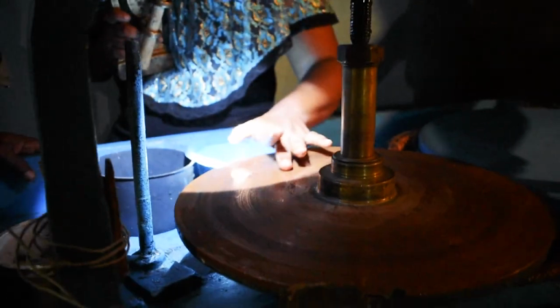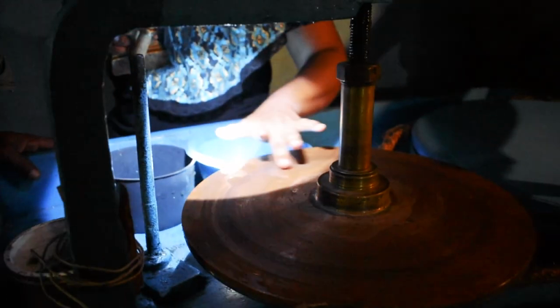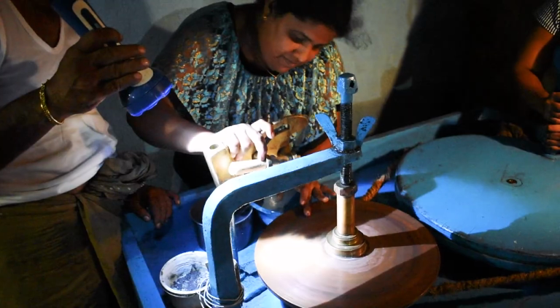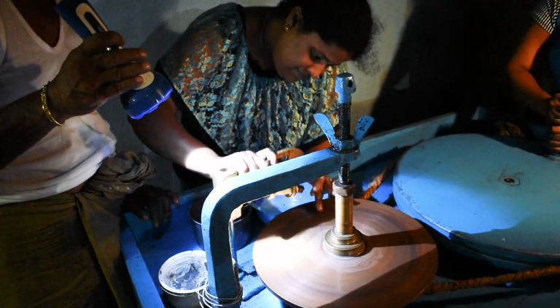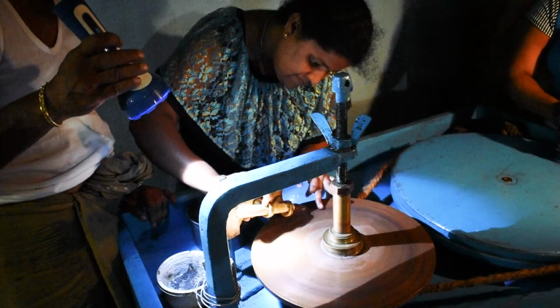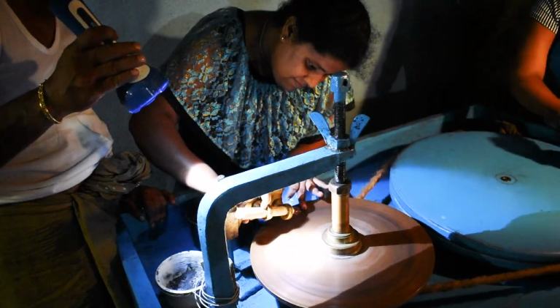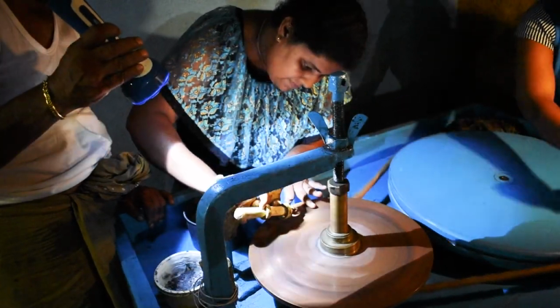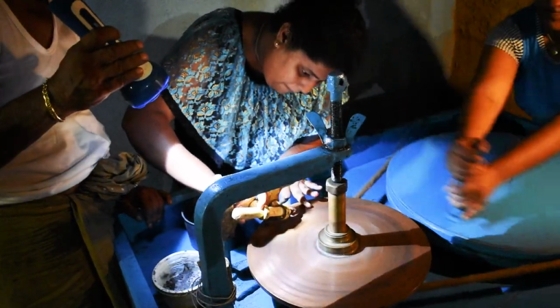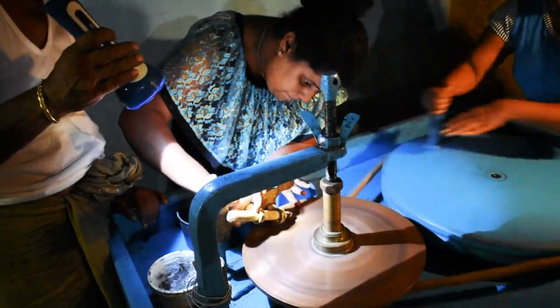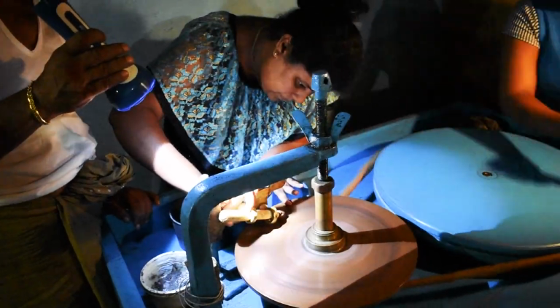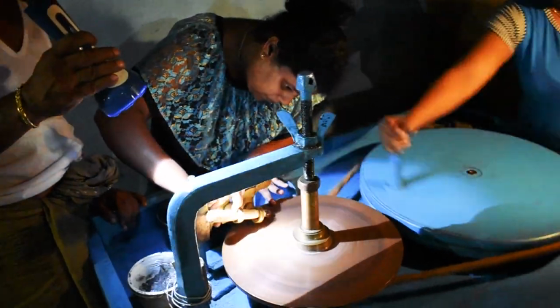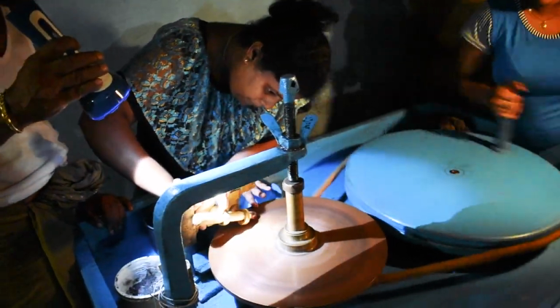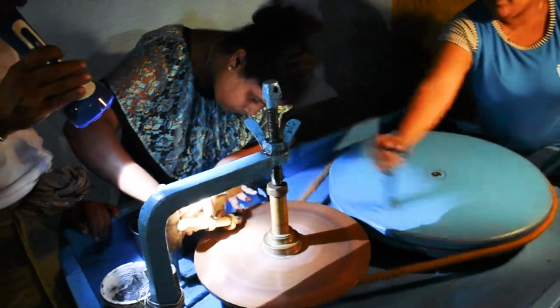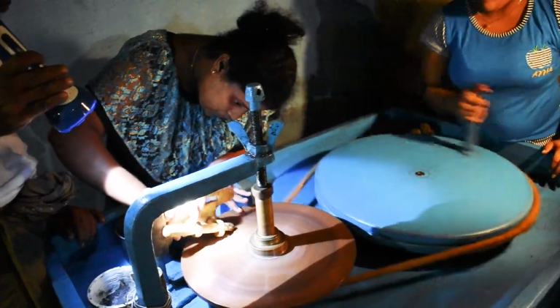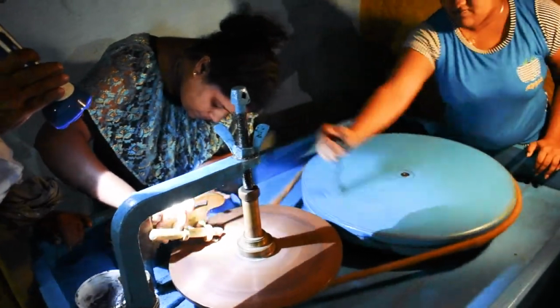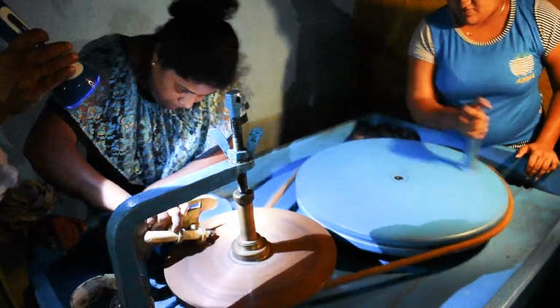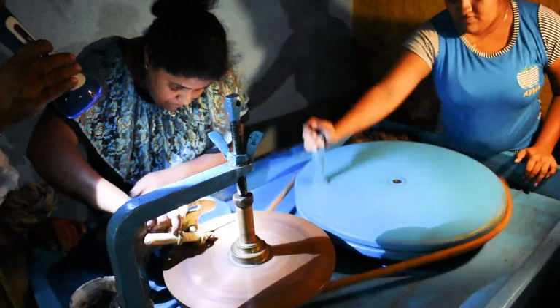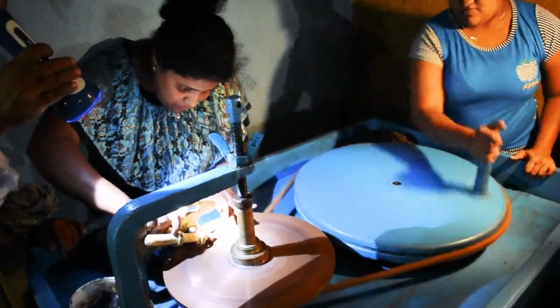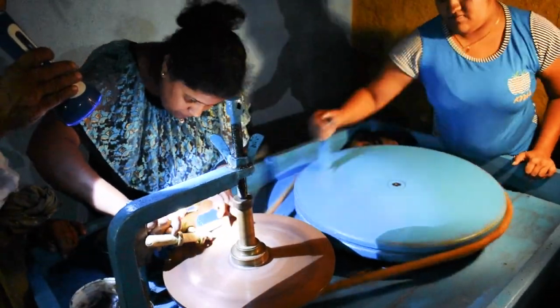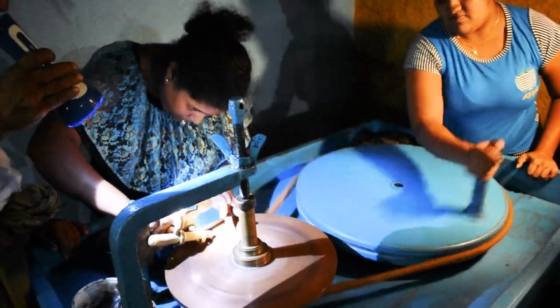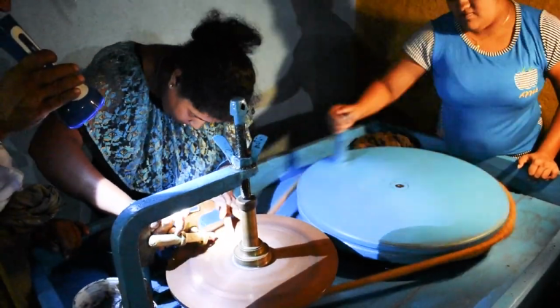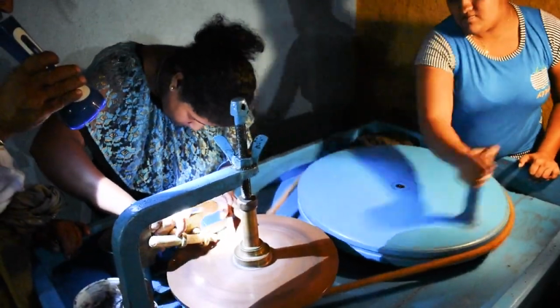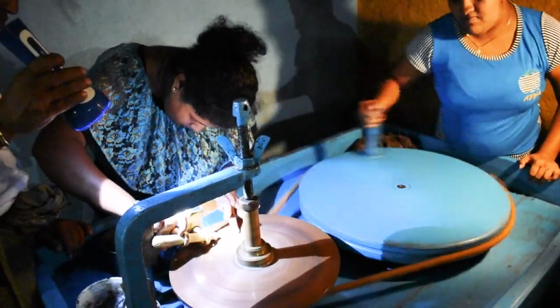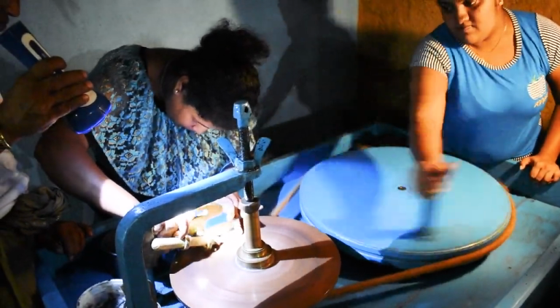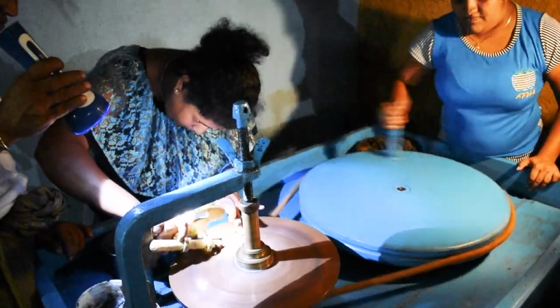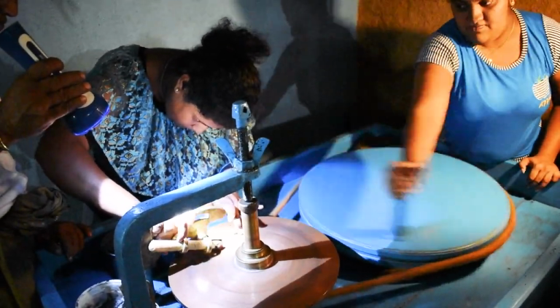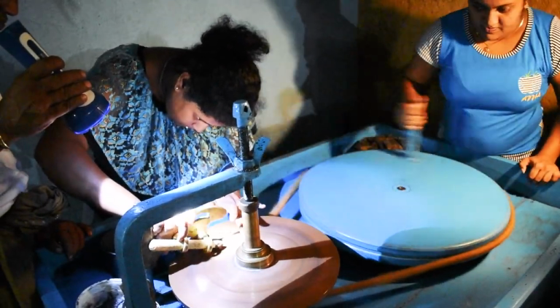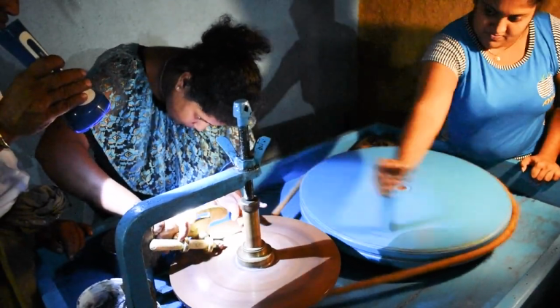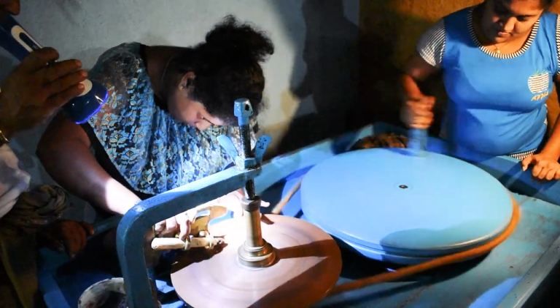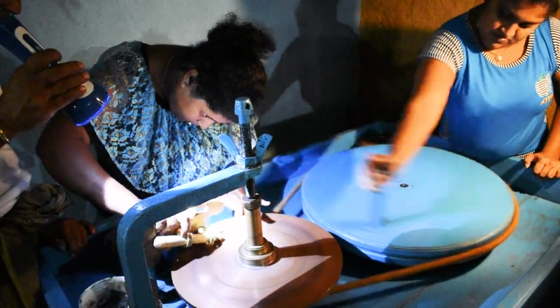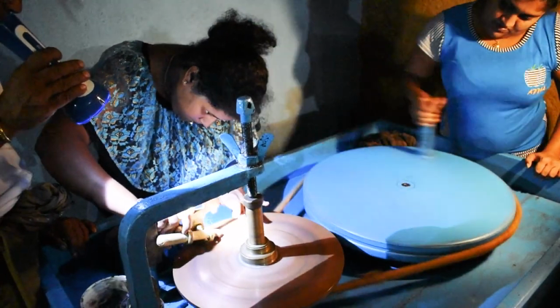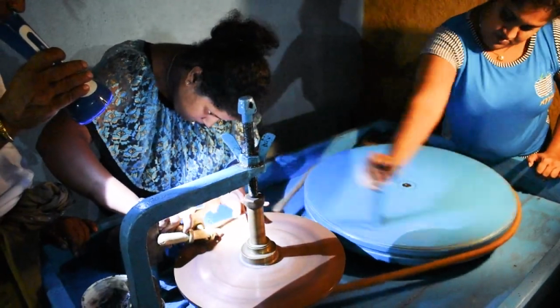The Portuguese, the Dutch, and the British all had colonies in Sri Lanka over the last 400 years and they all had booming gemstone industries, so it's possible that any of them might have brought this machine to Sri Lanka.